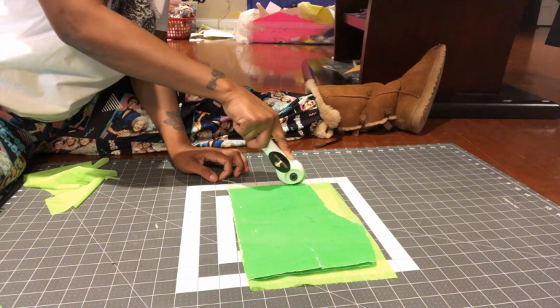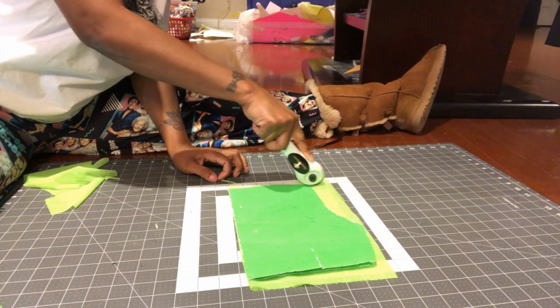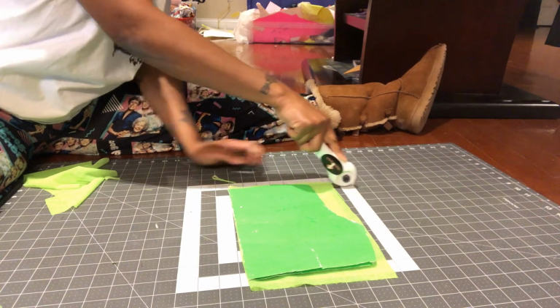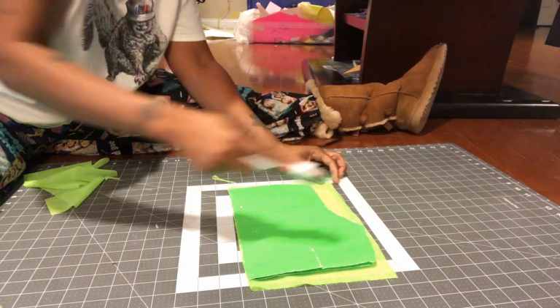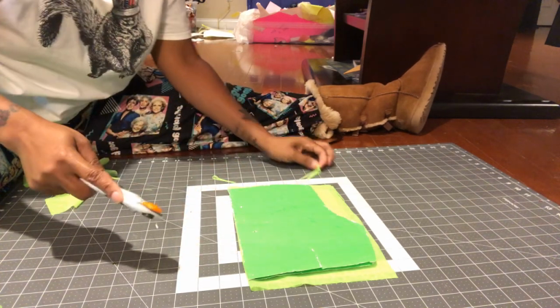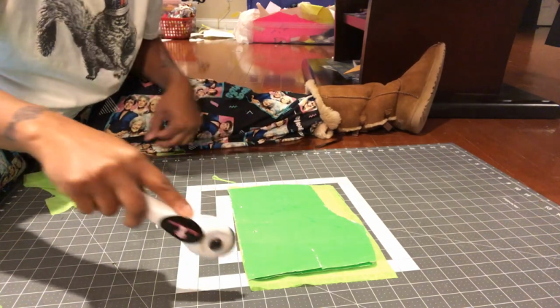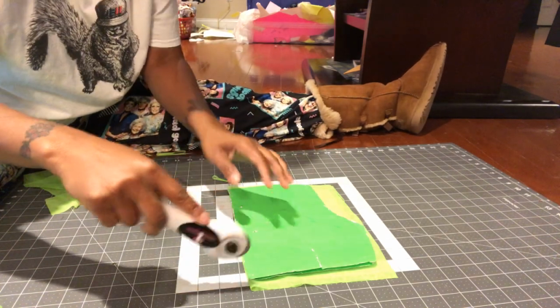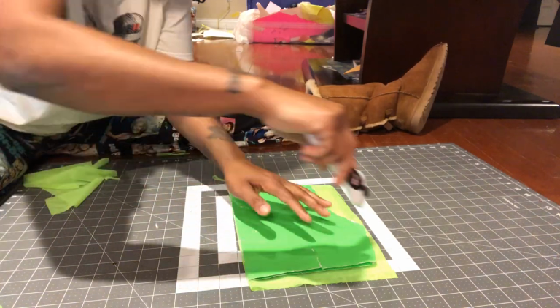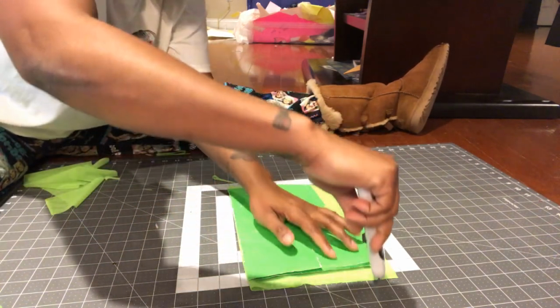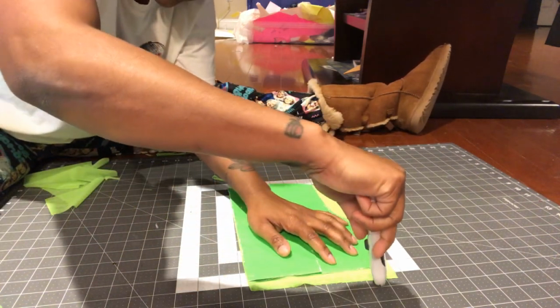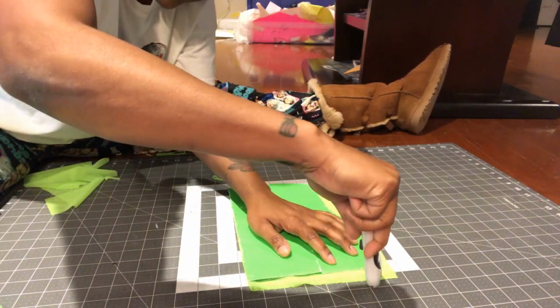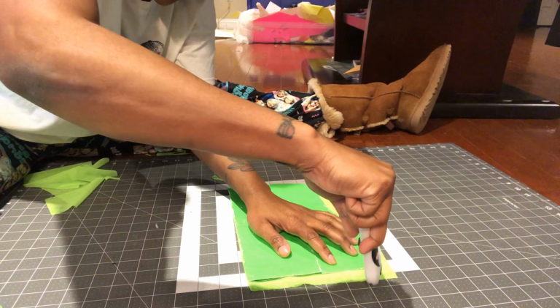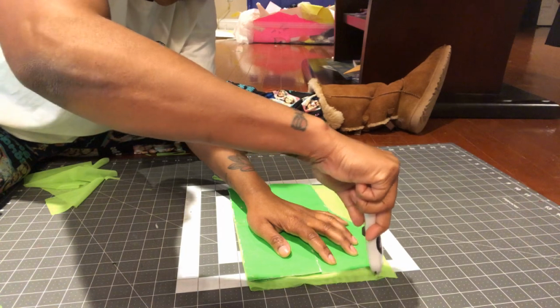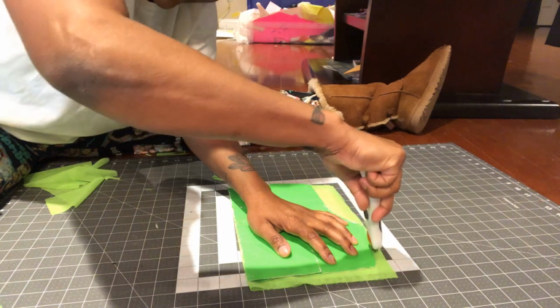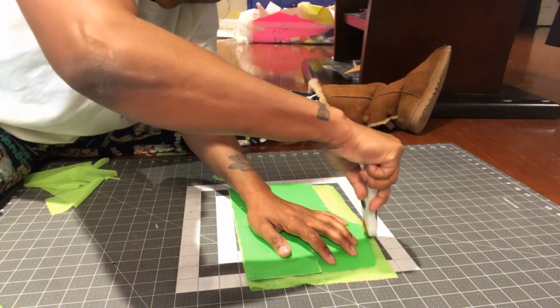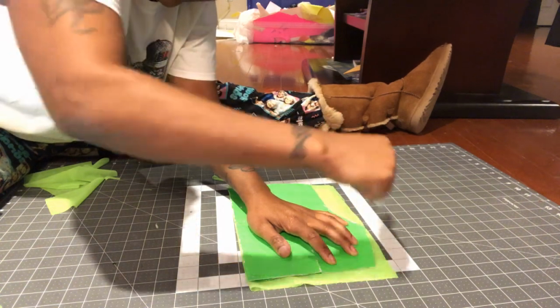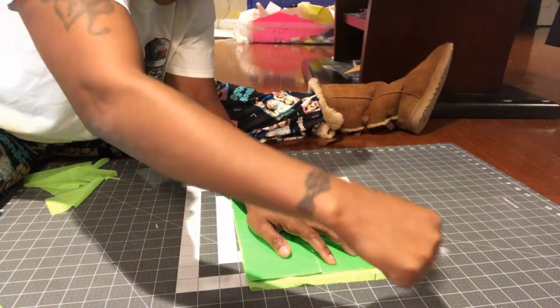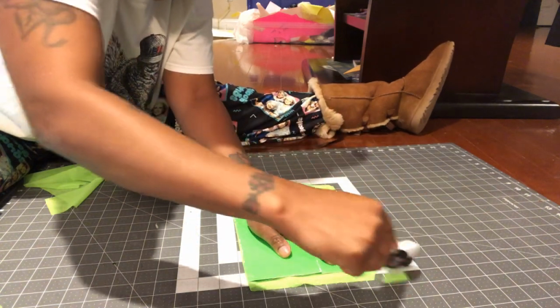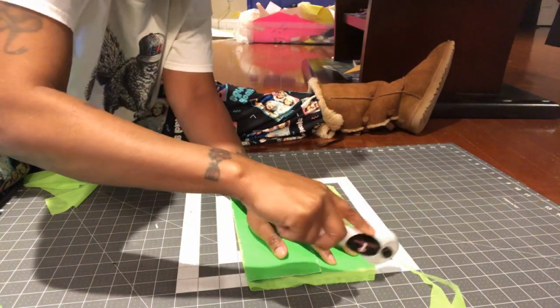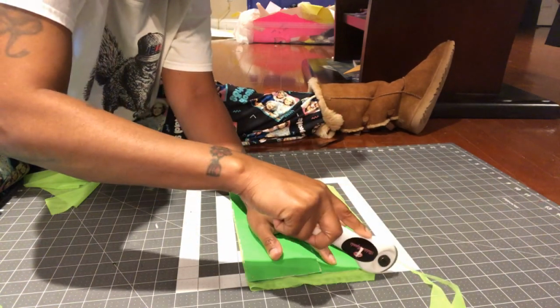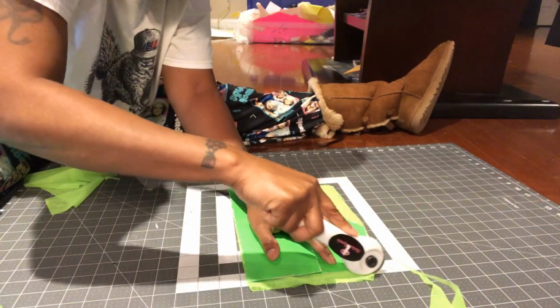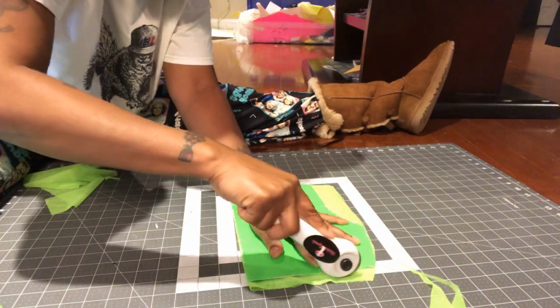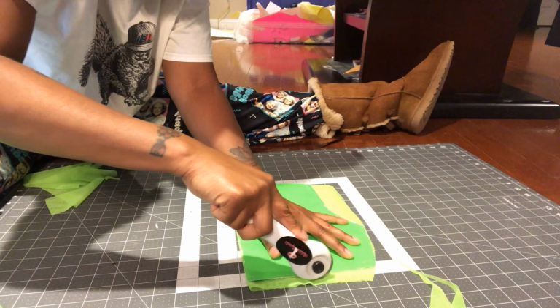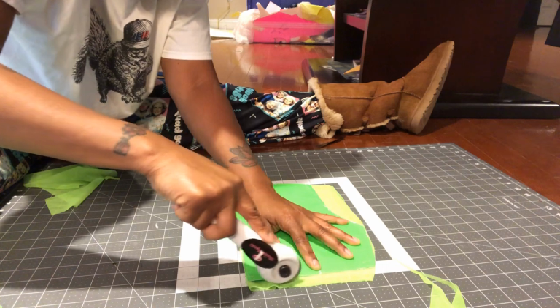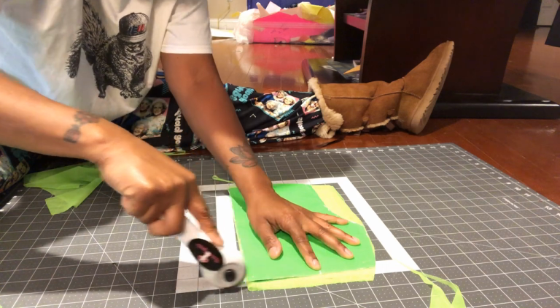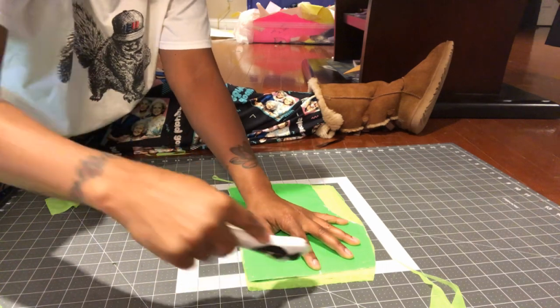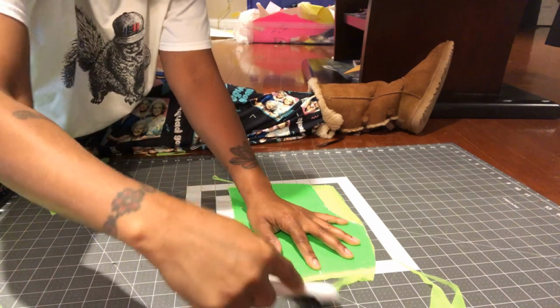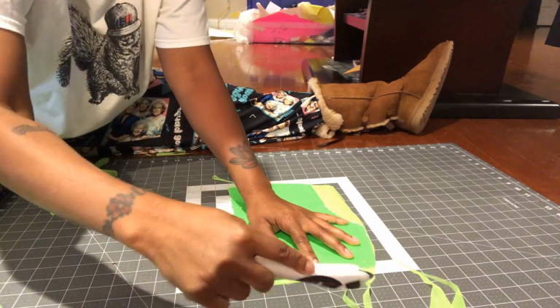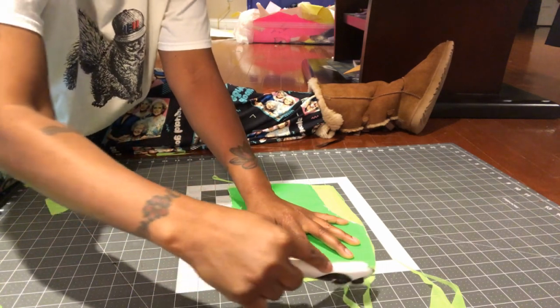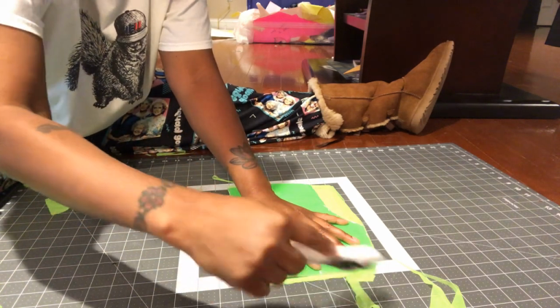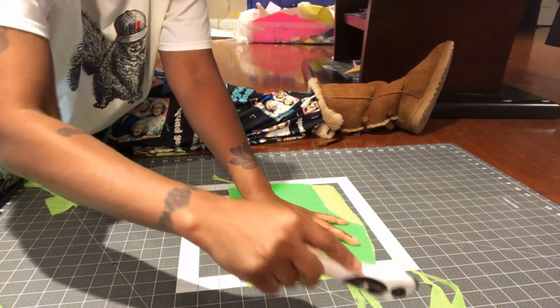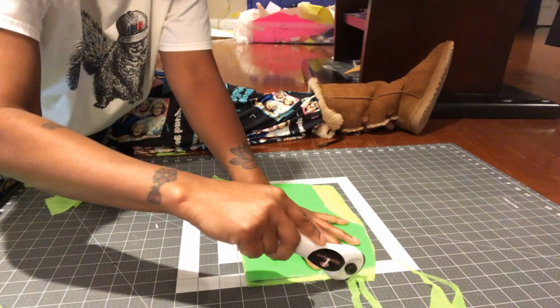This is me tracing it. I'm doing a tutorial, y'all.